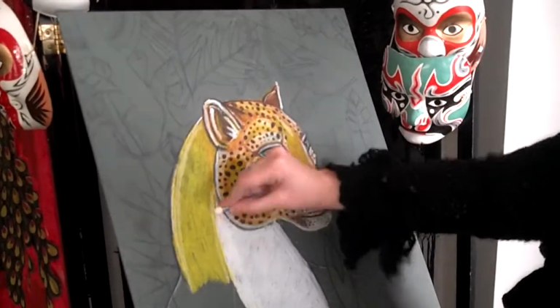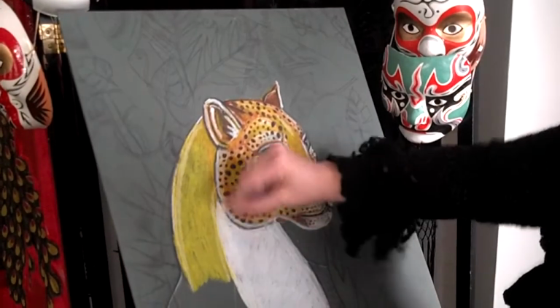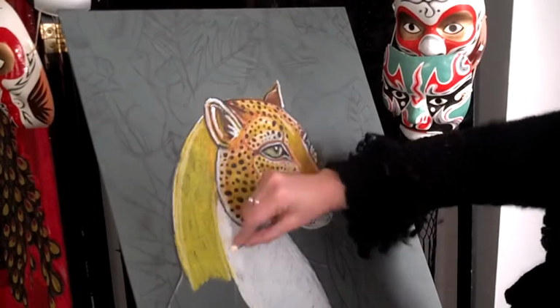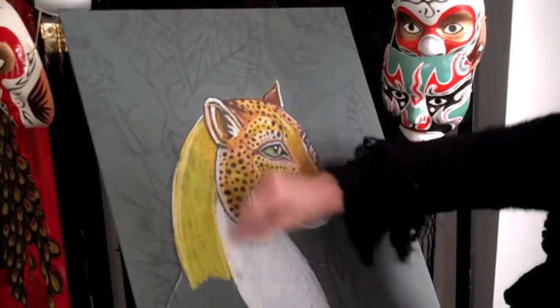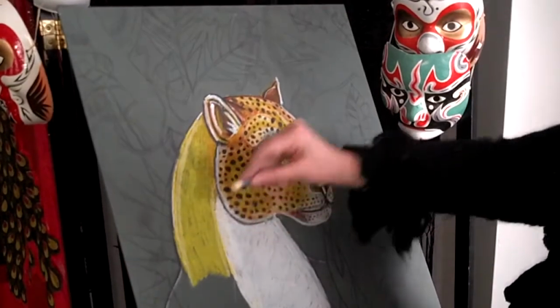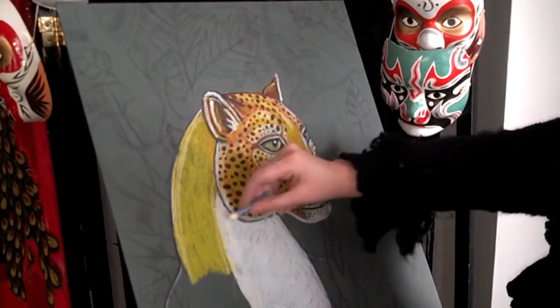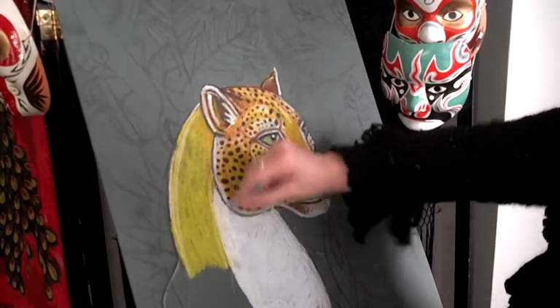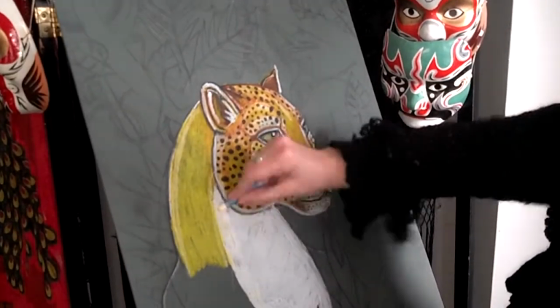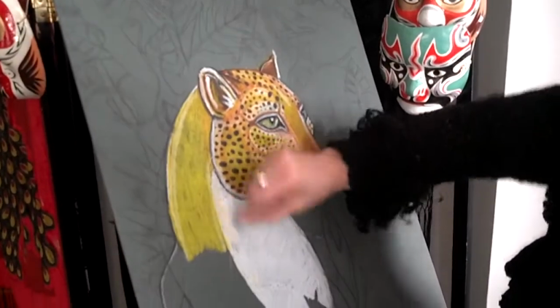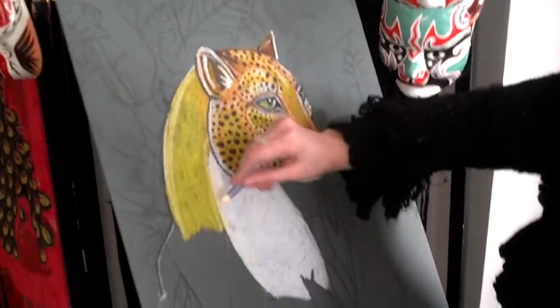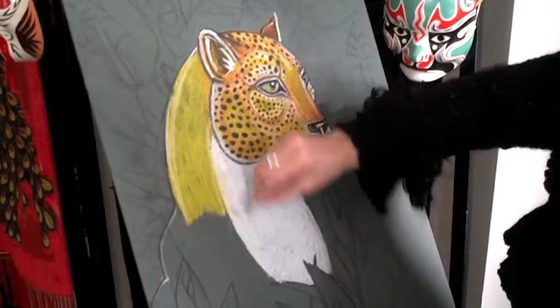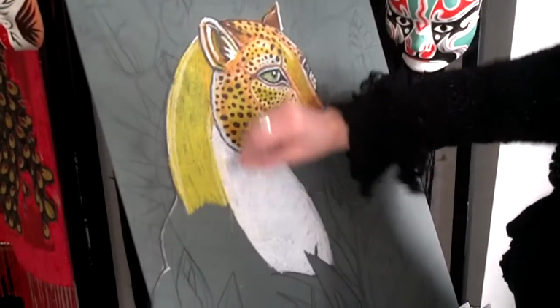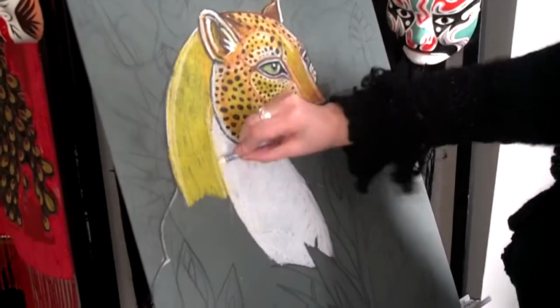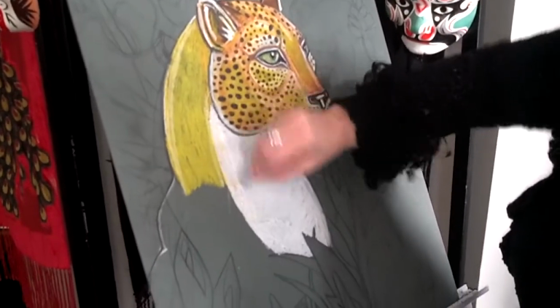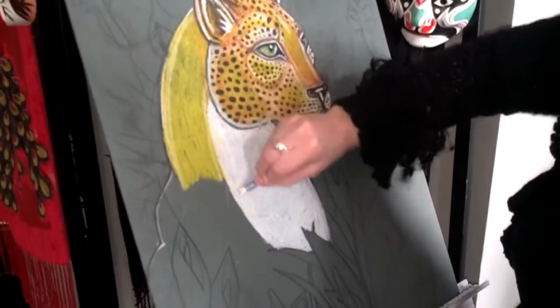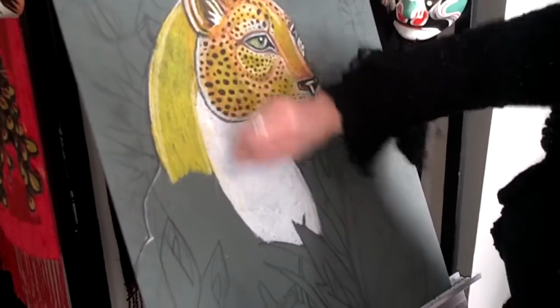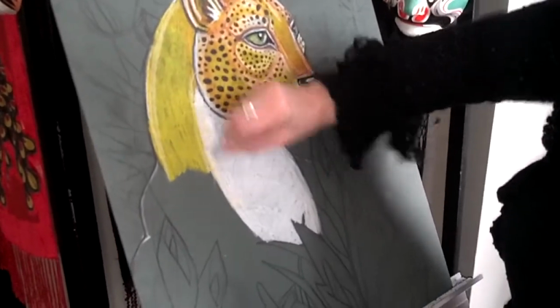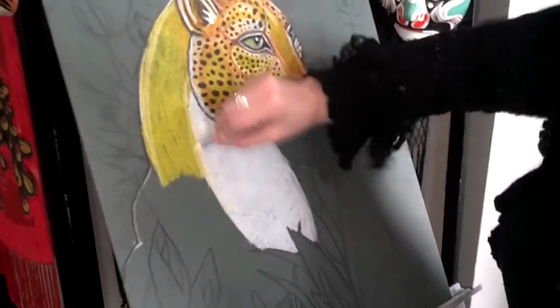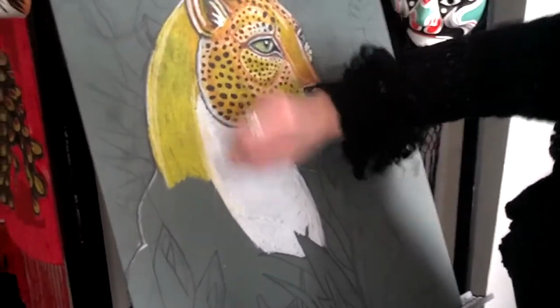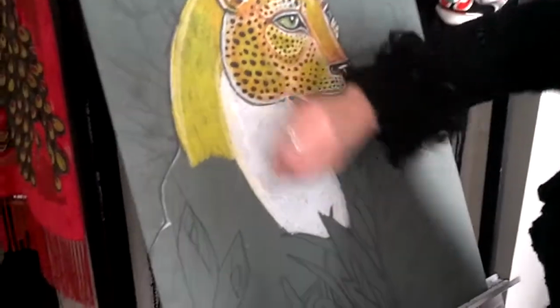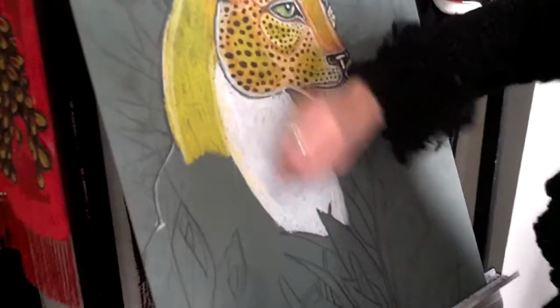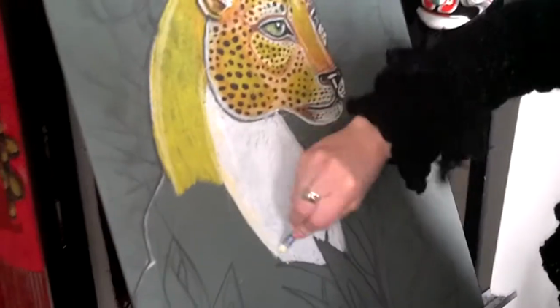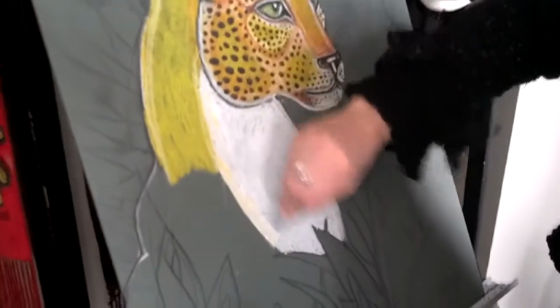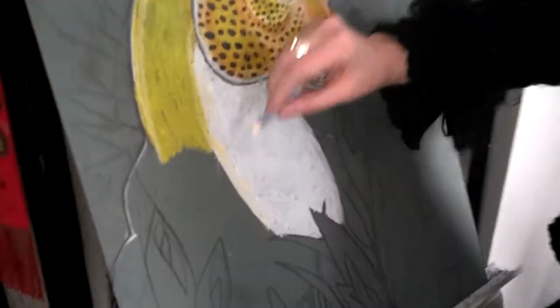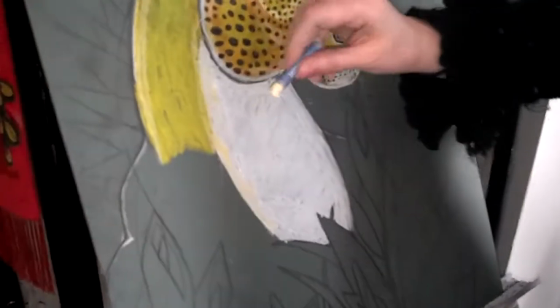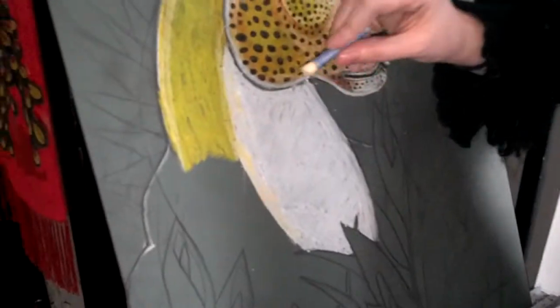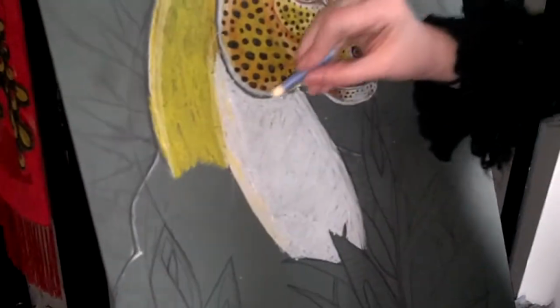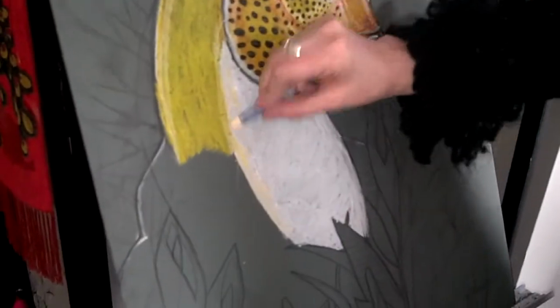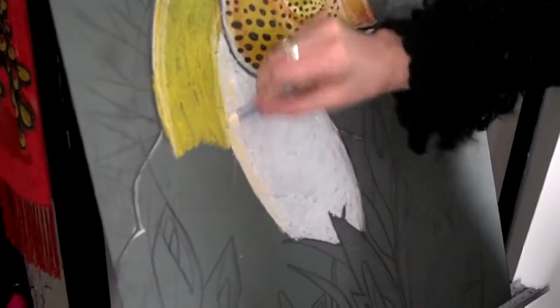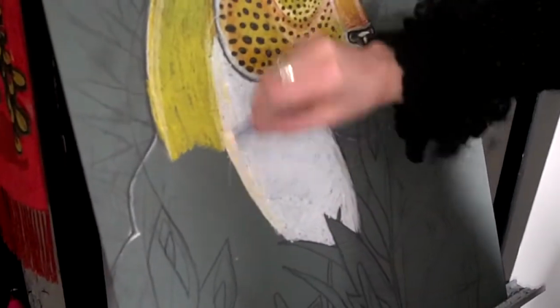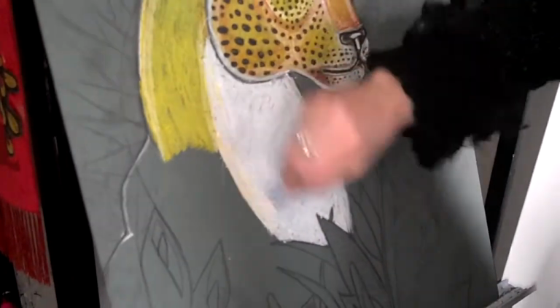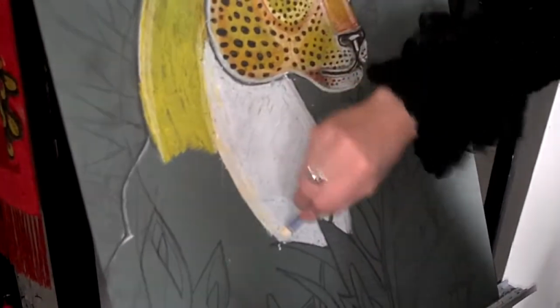And I want more of a lighter area for the leopard's chest, and then gradually work my way back to more of a darker tan yellow color.